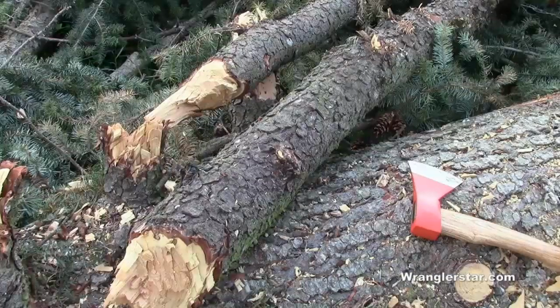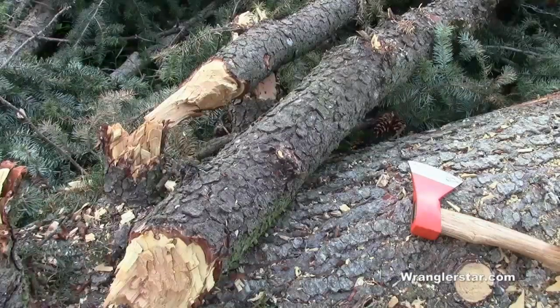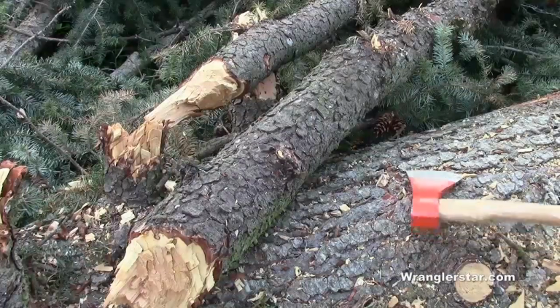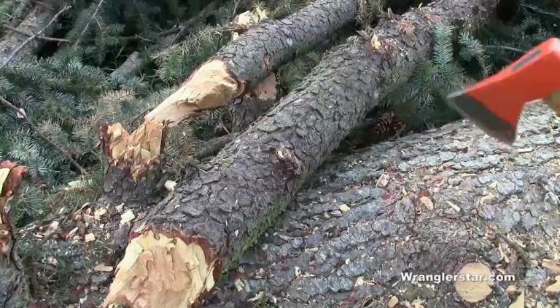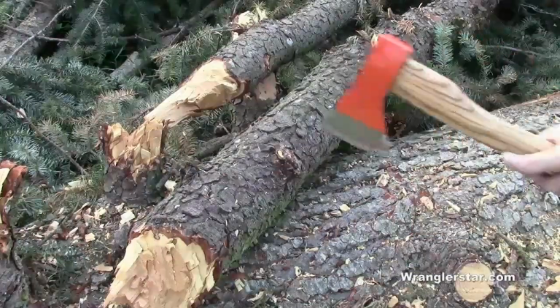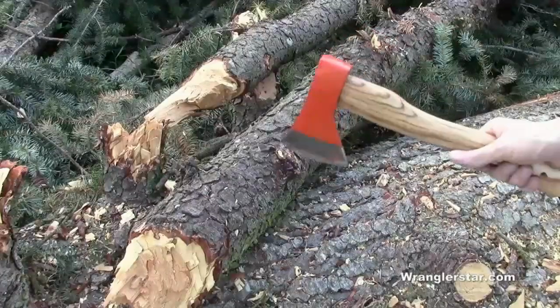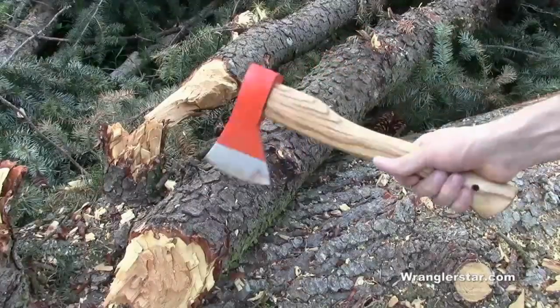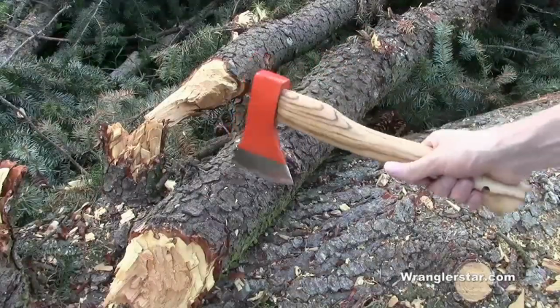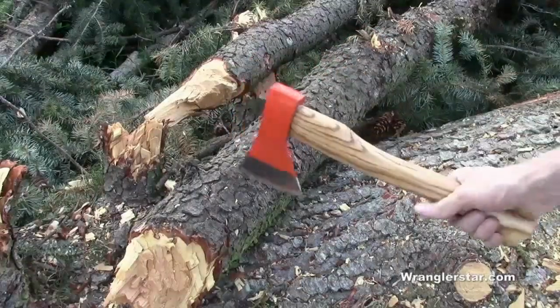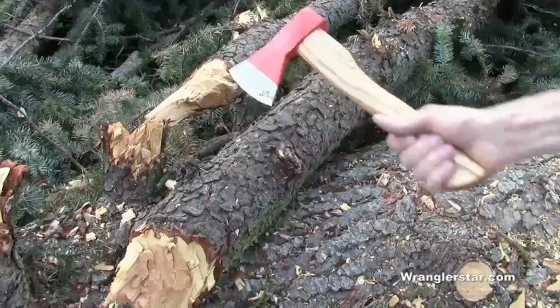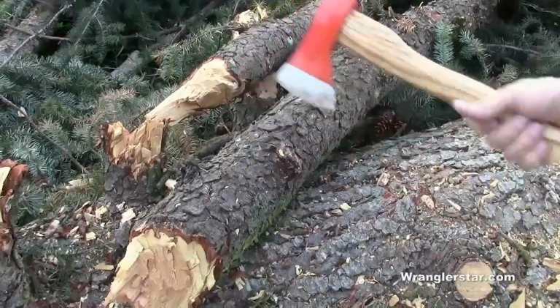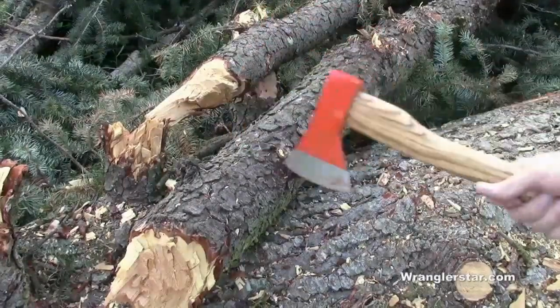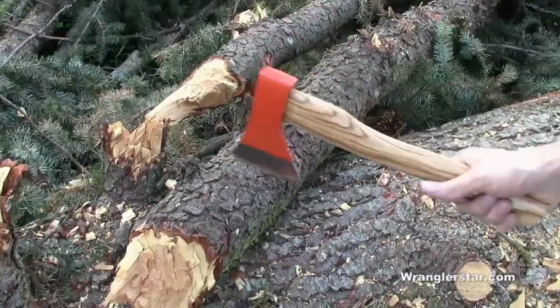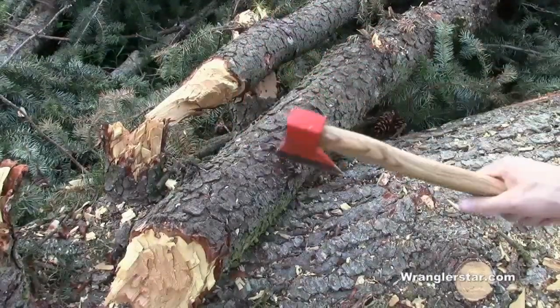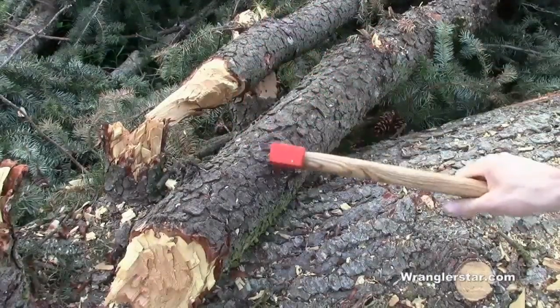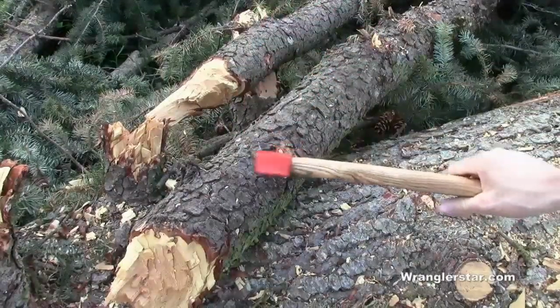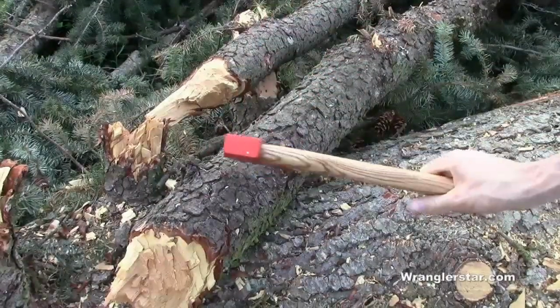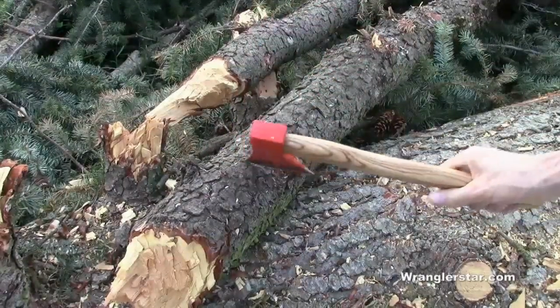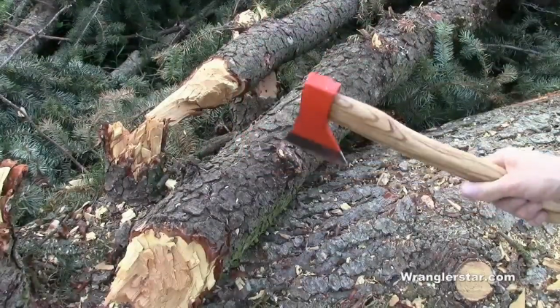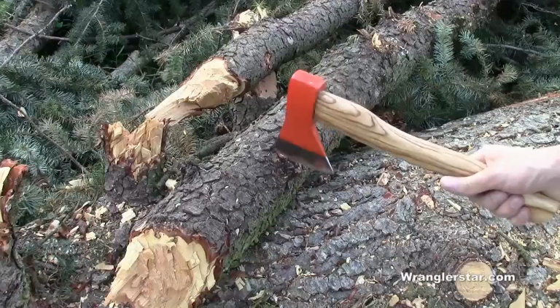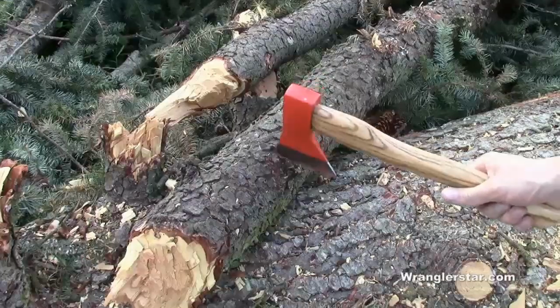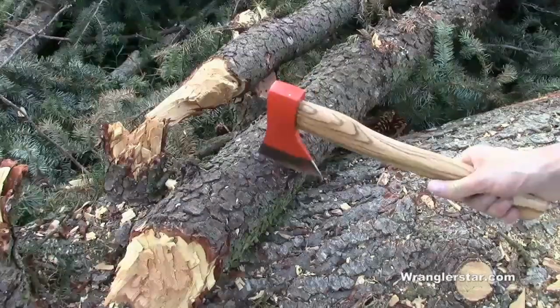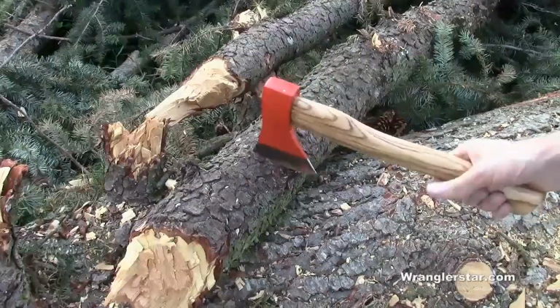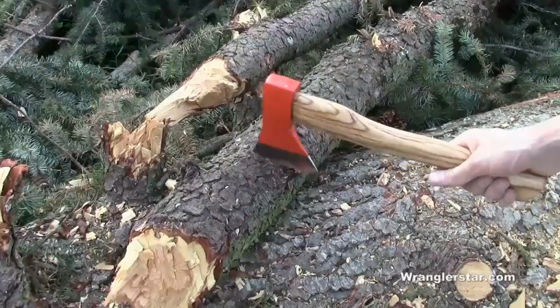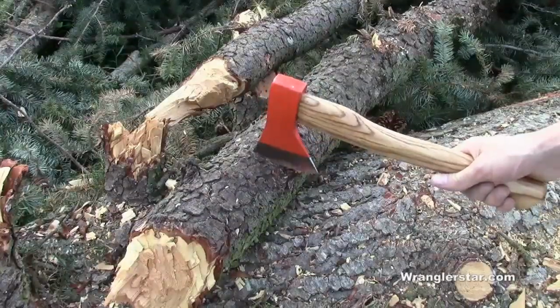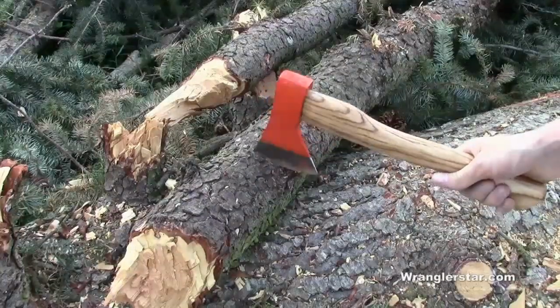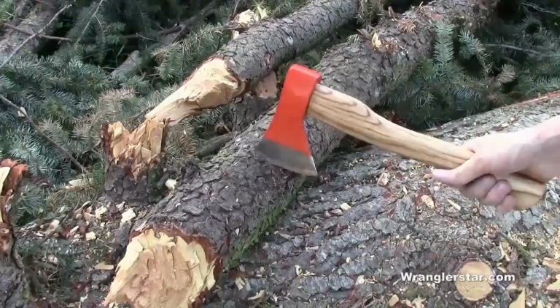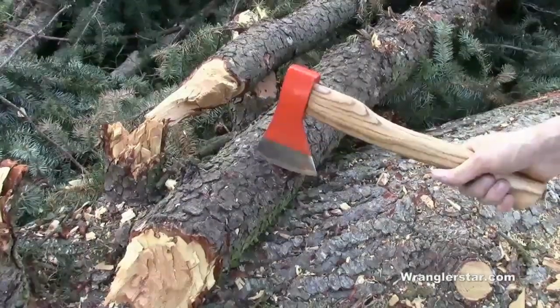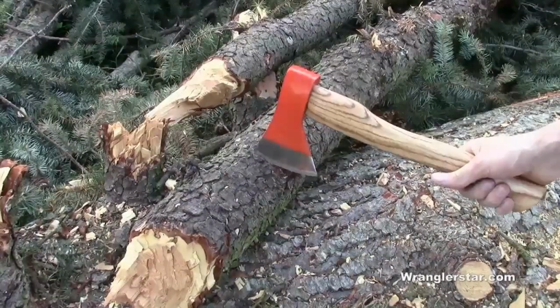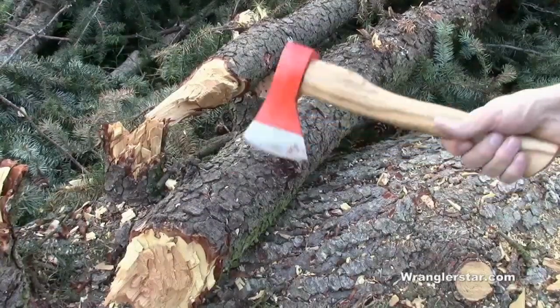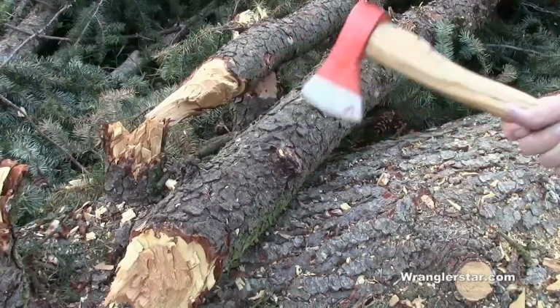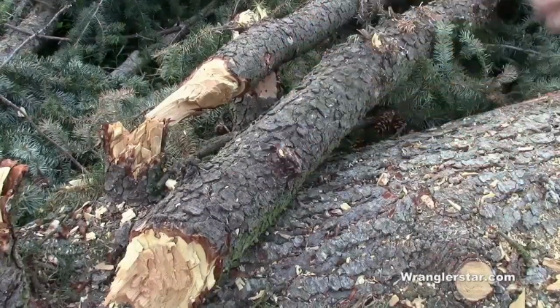We'll do a little quick chop test here. We've got a Douglas fir limb — a really dense wood, not a super hard wood — but we've got some knots in there too that we can beat on and see how that steel holds up.